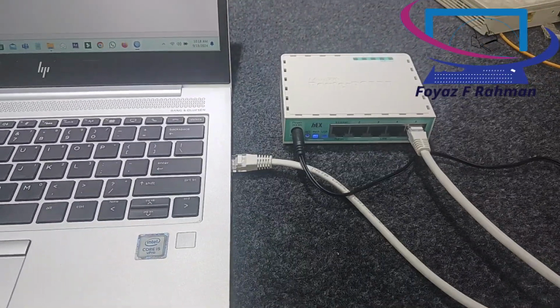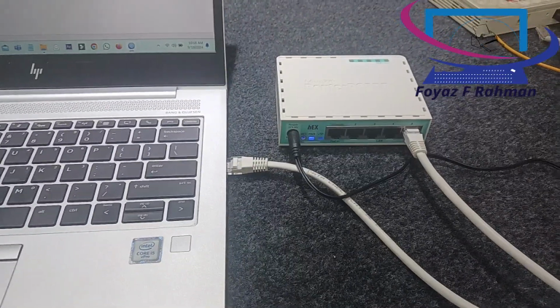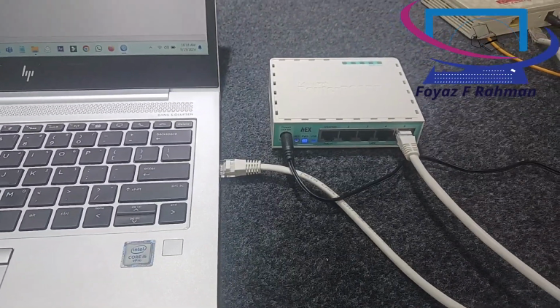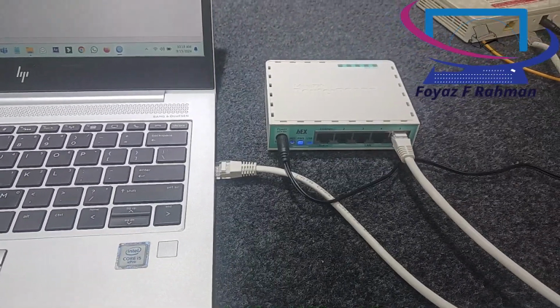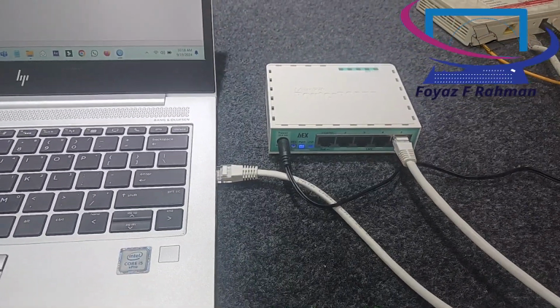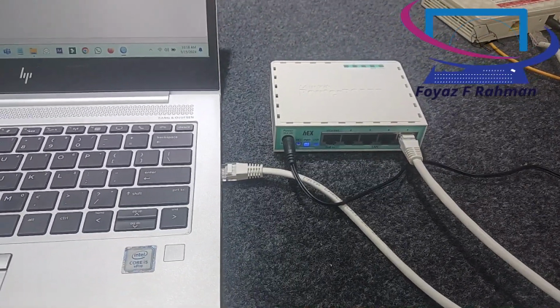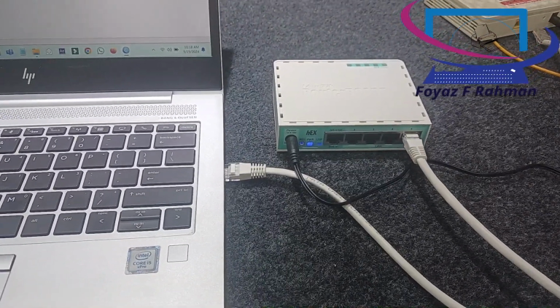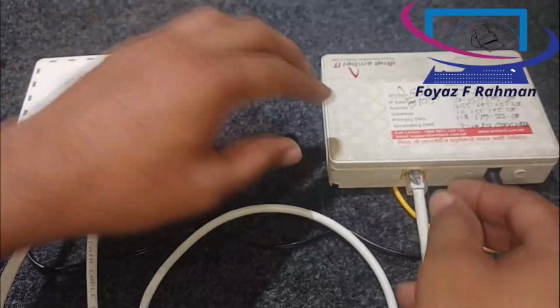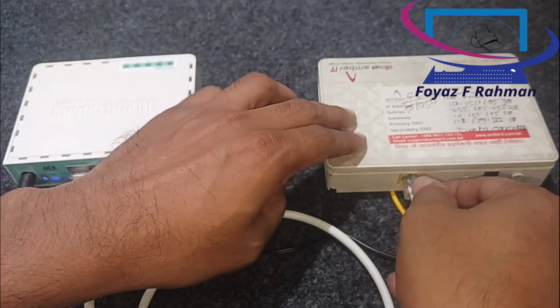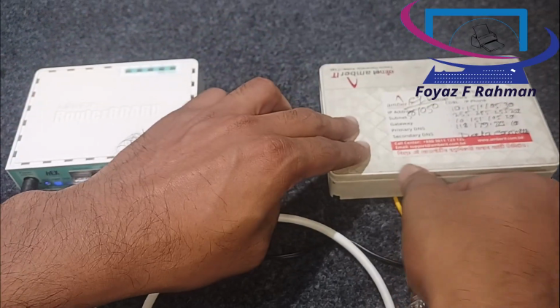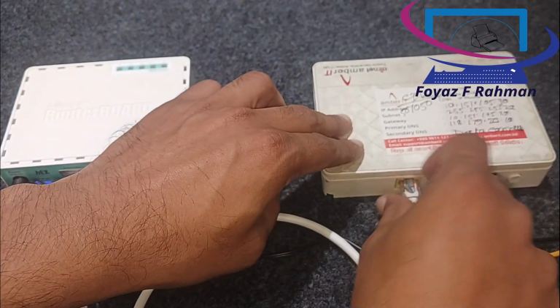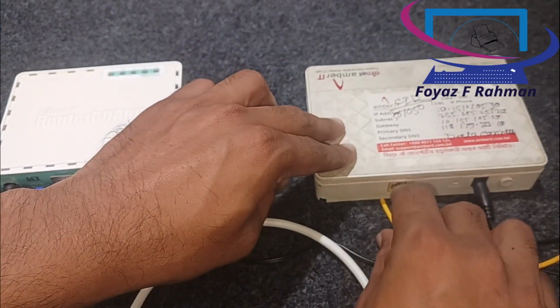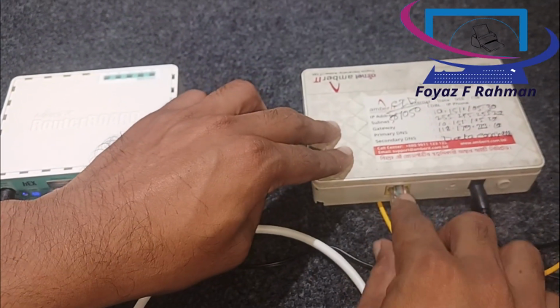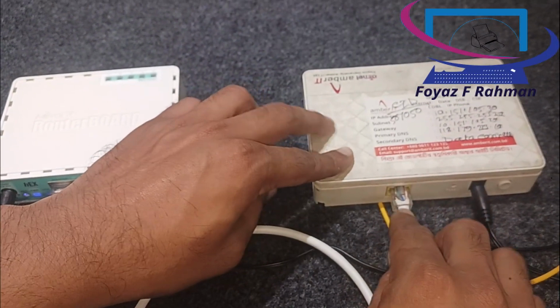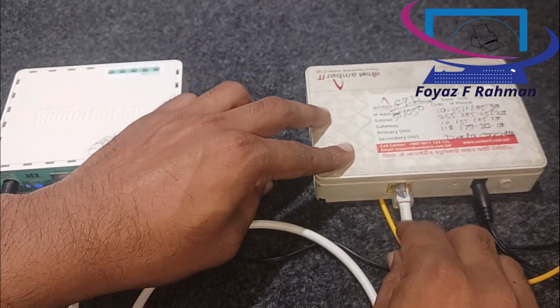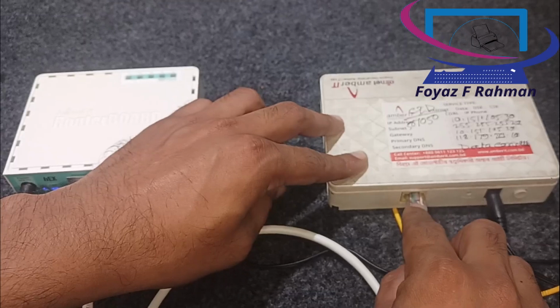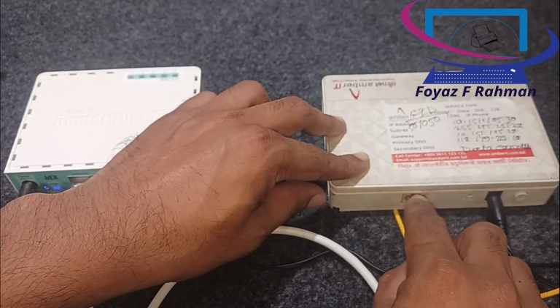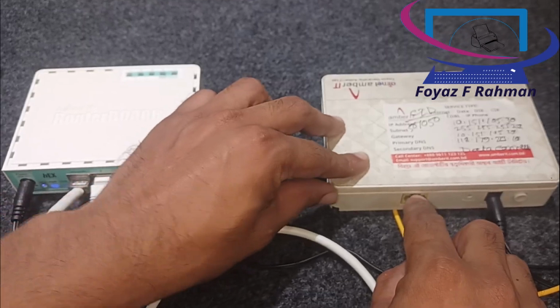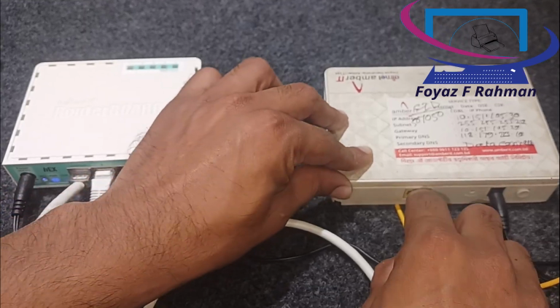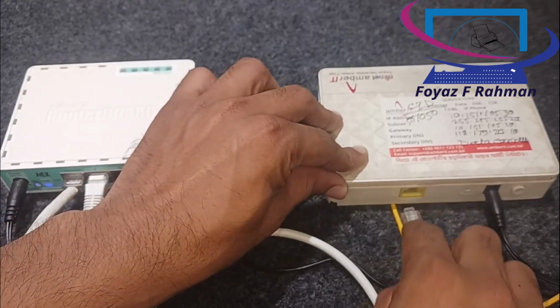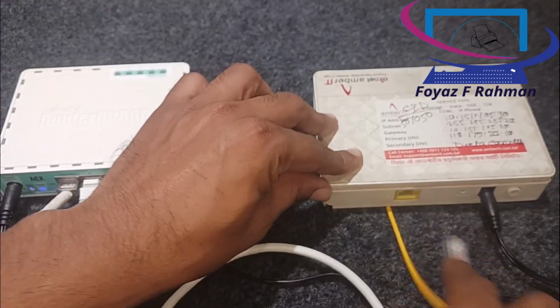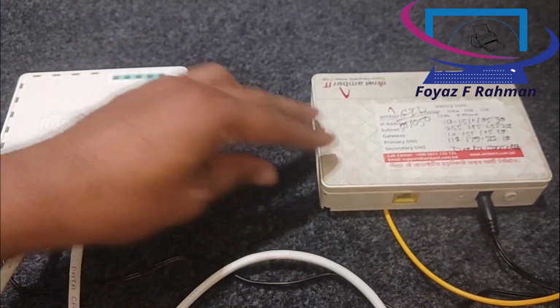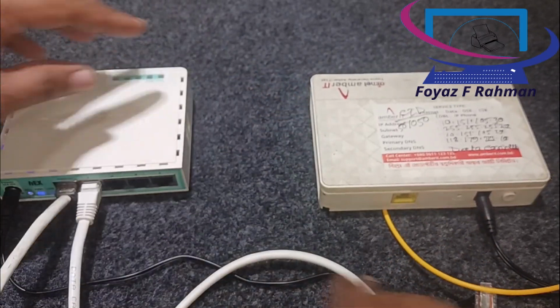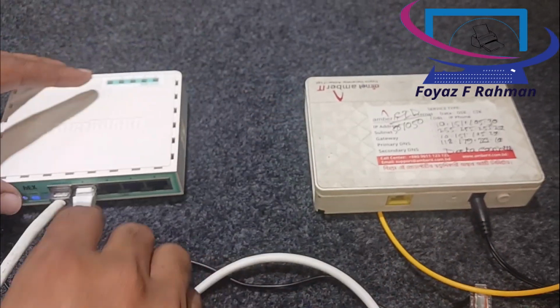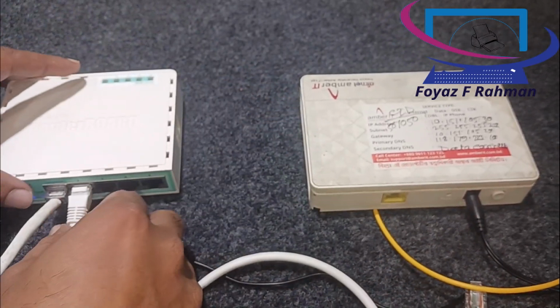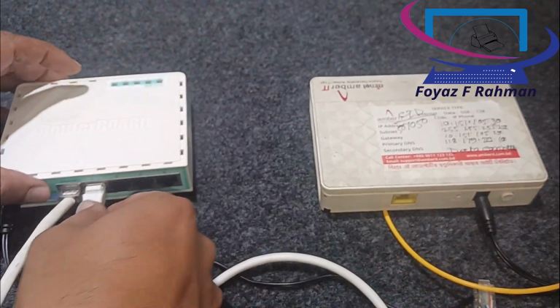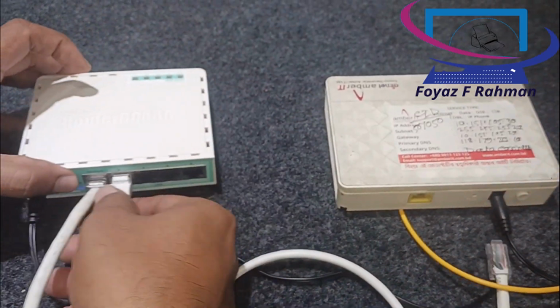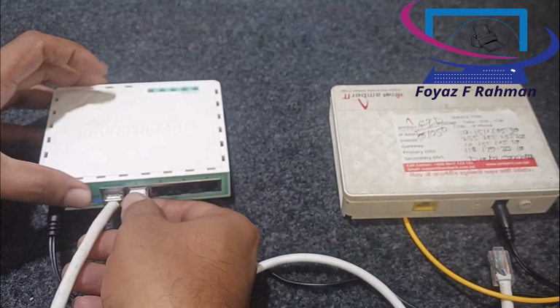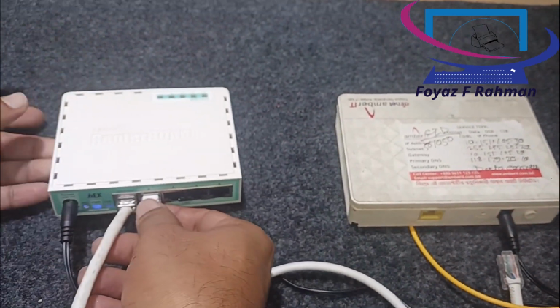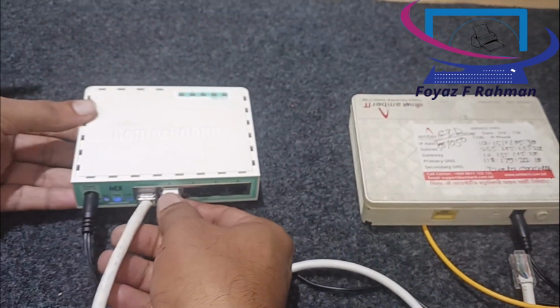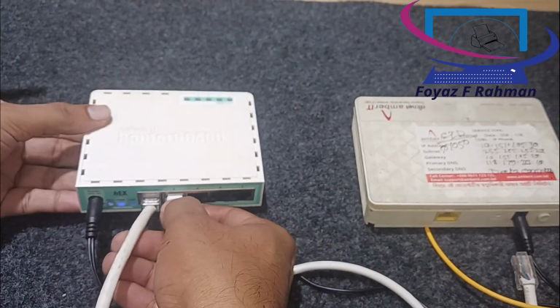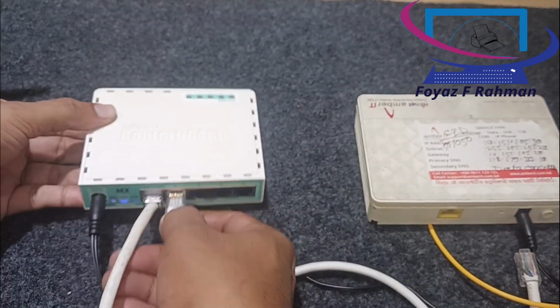Let's start the factory reset procedure. First, remove all types of connections from the Mikrotik Hex router.